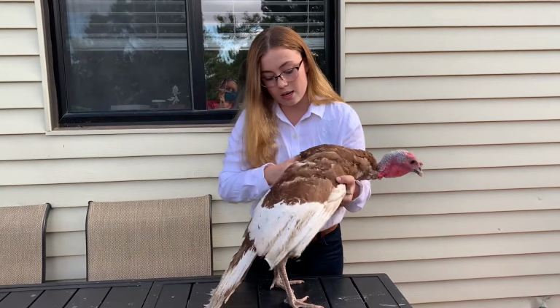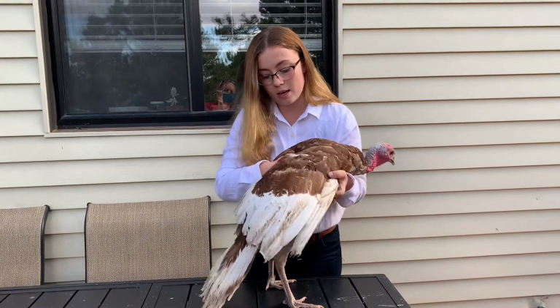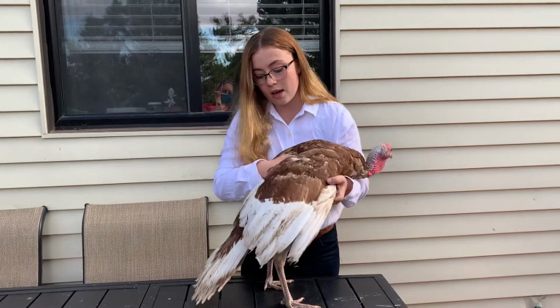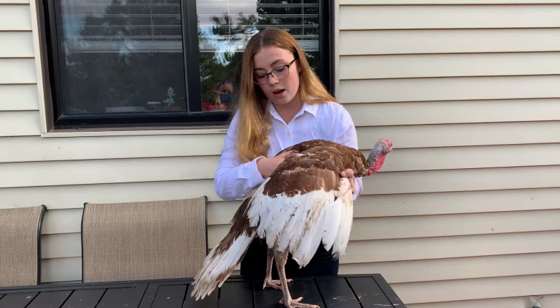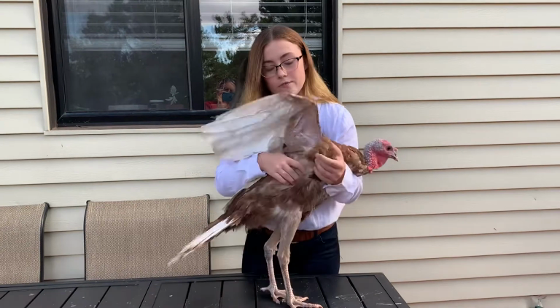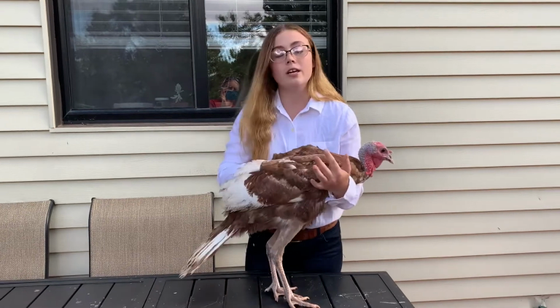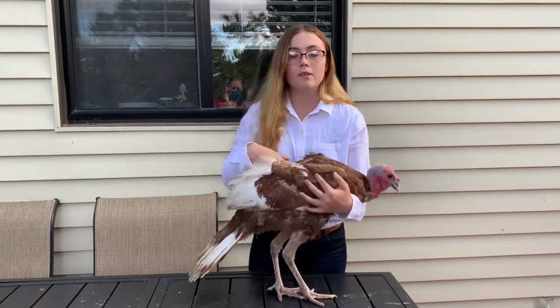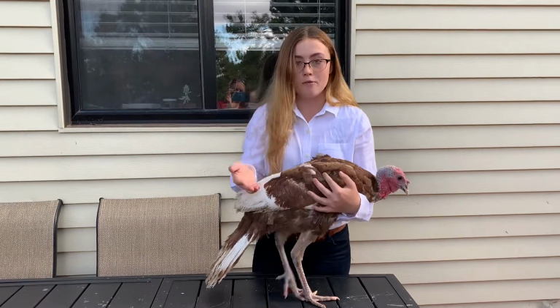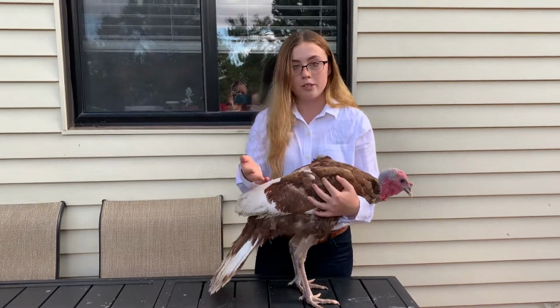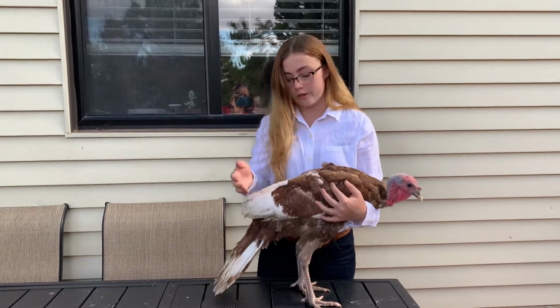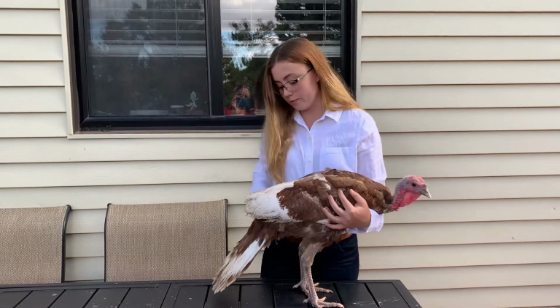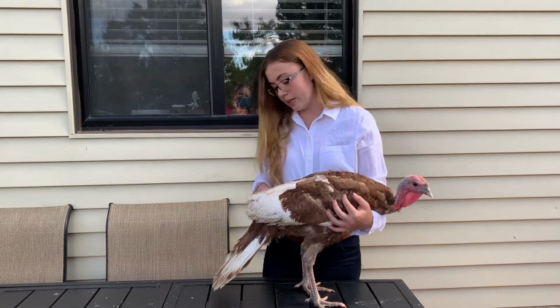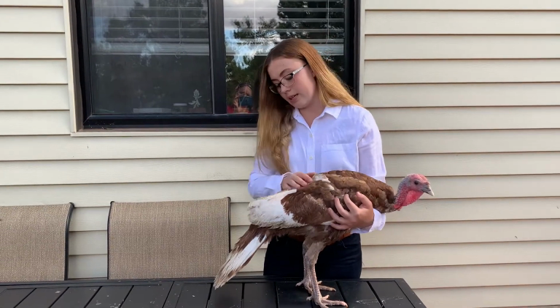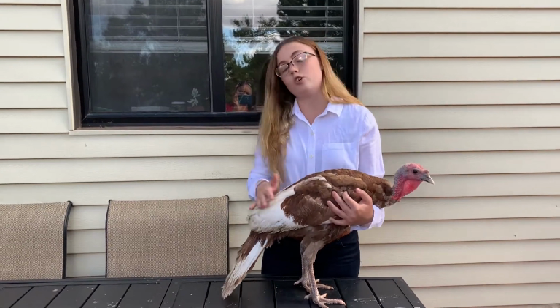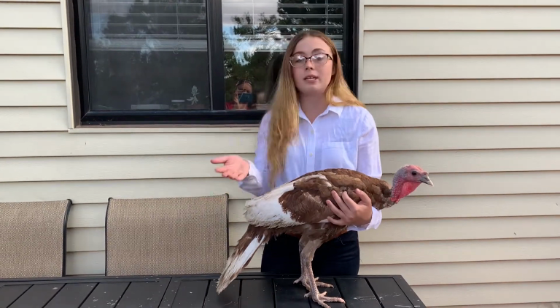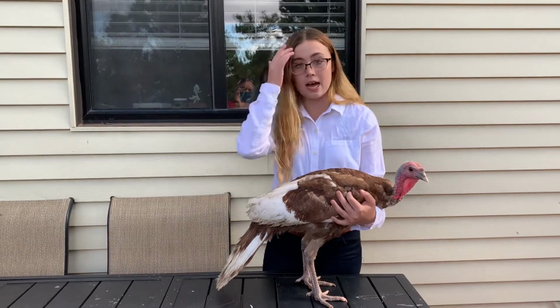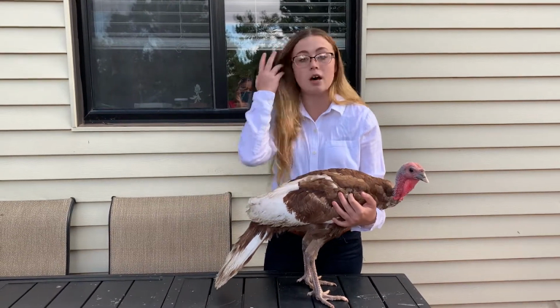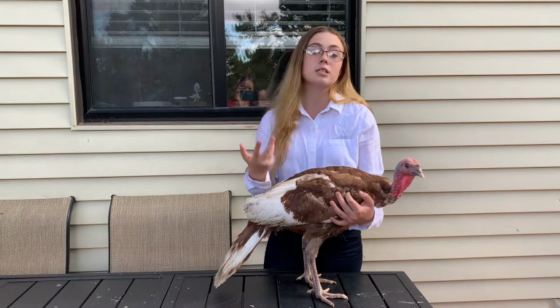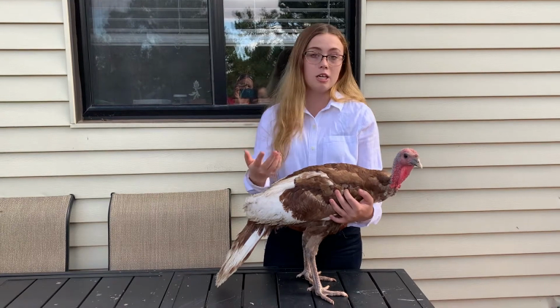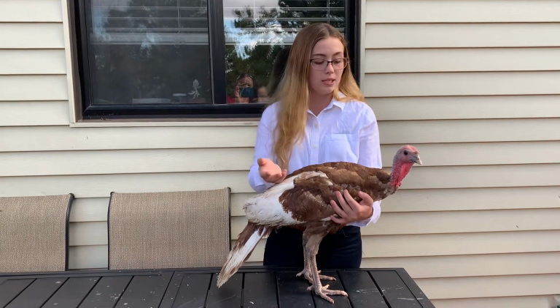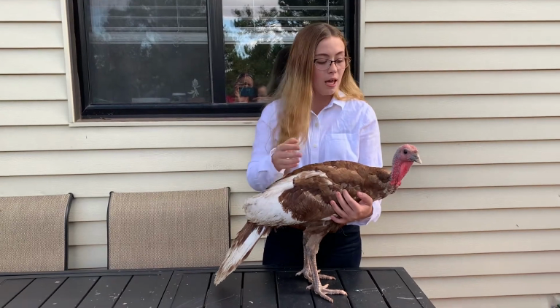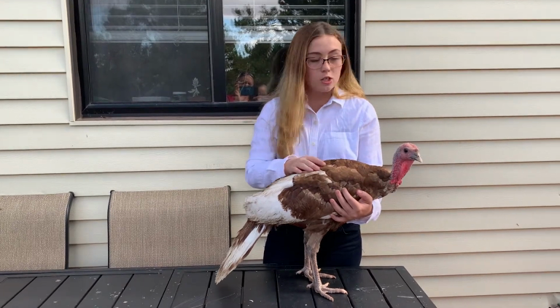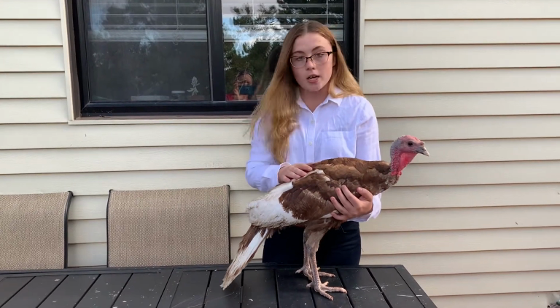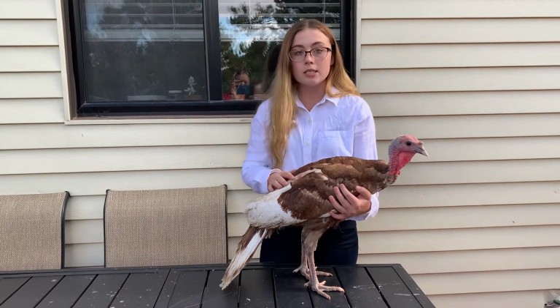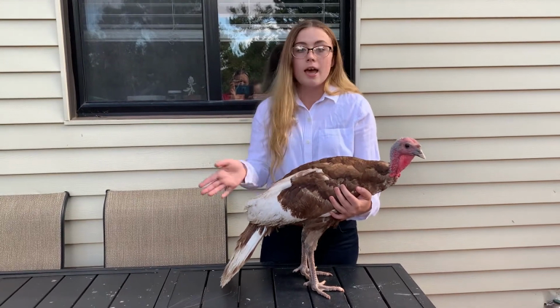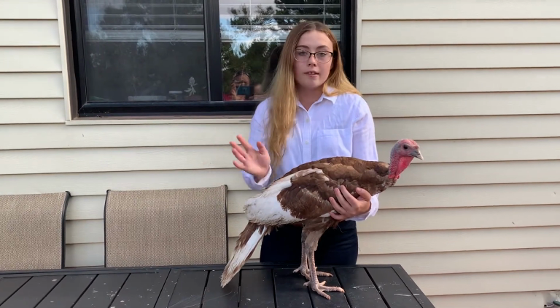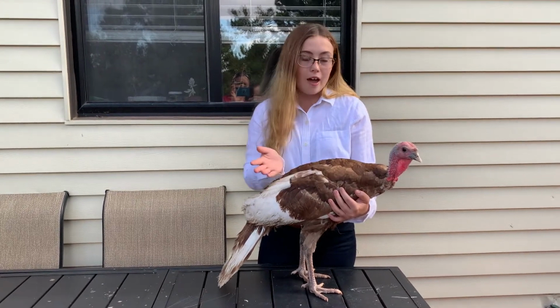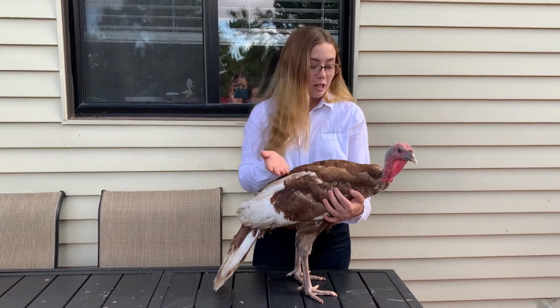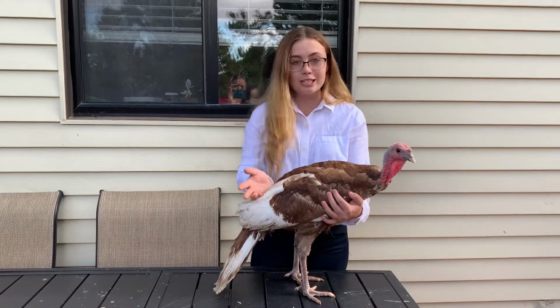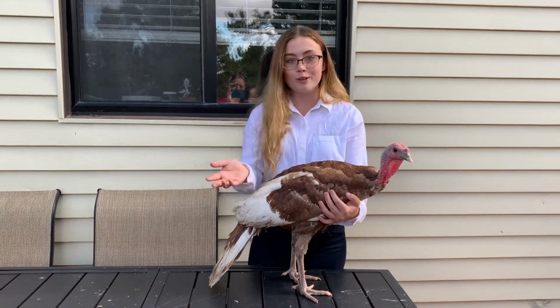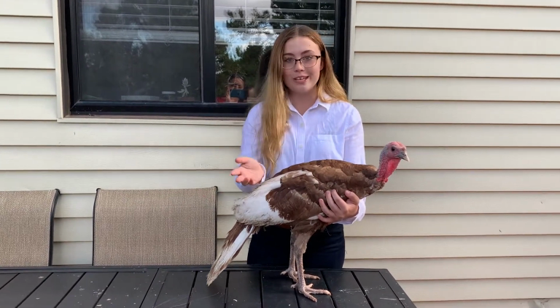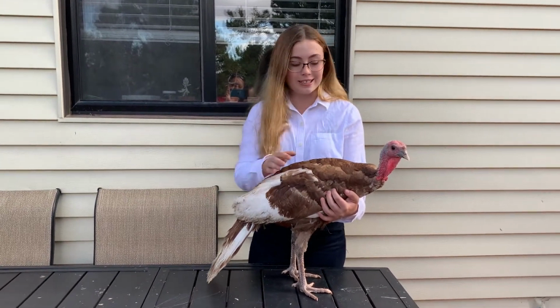They are a very helpful and joyful breed and they enjoy spending time with others, like humans, dogs, other turkeys and poultry, etc.